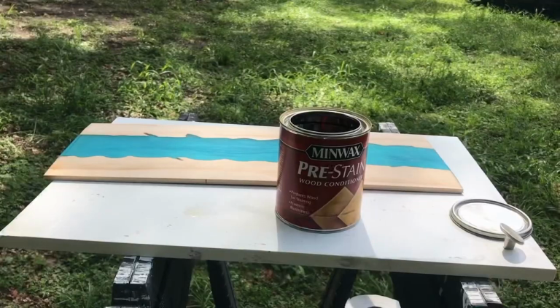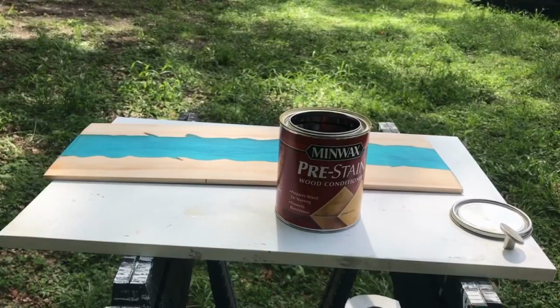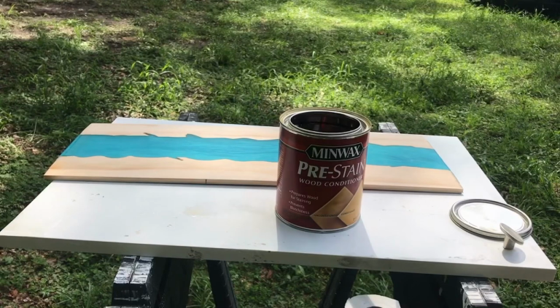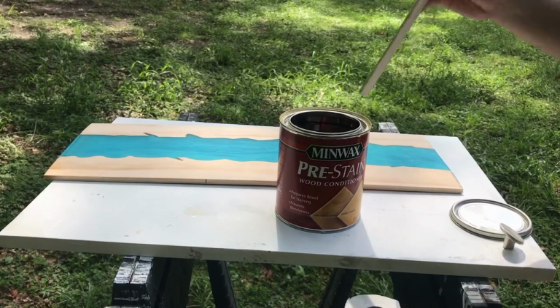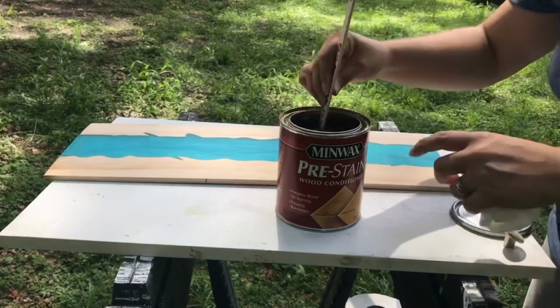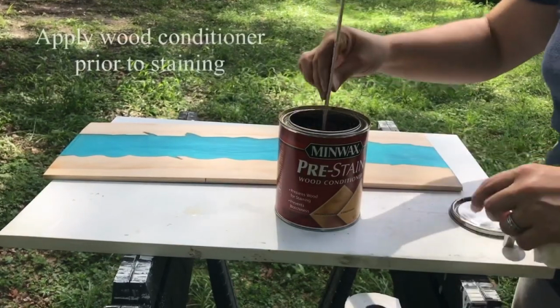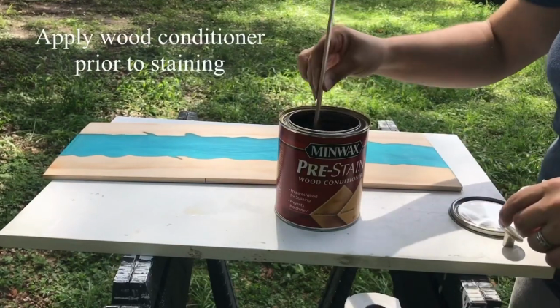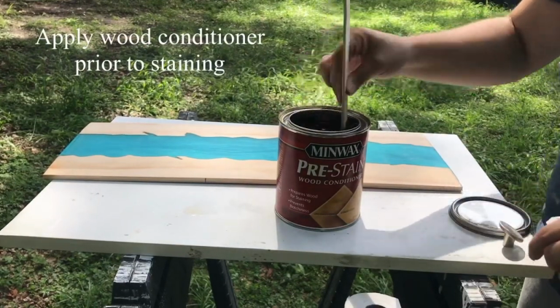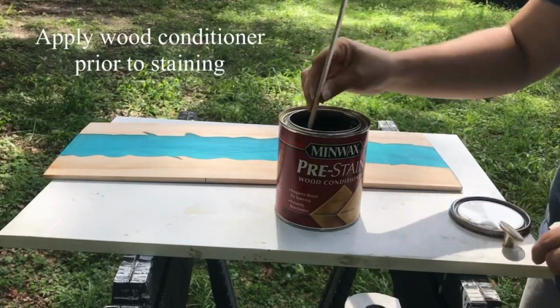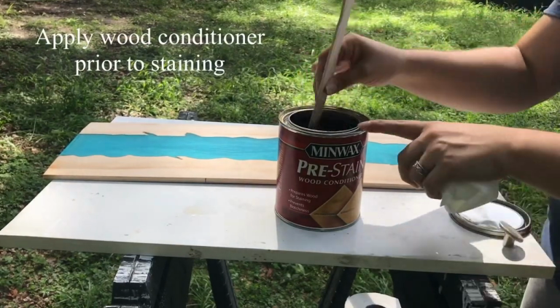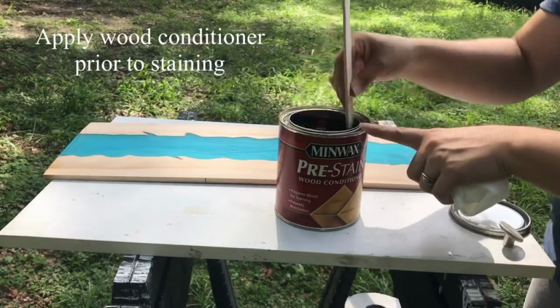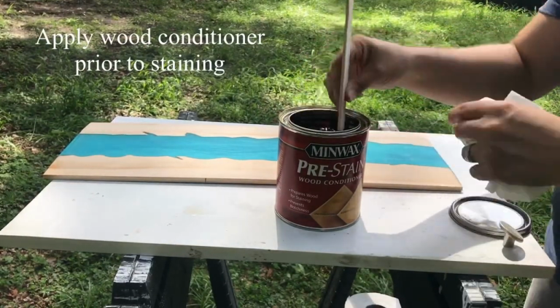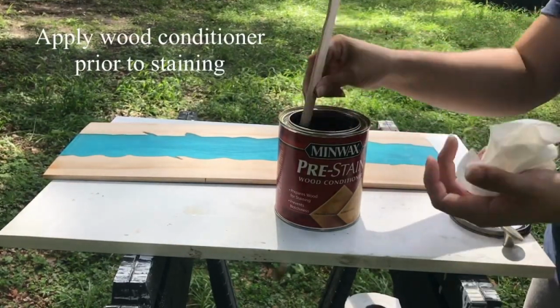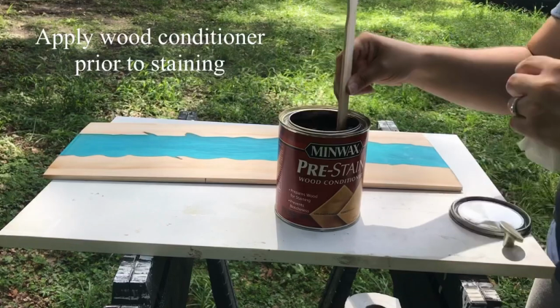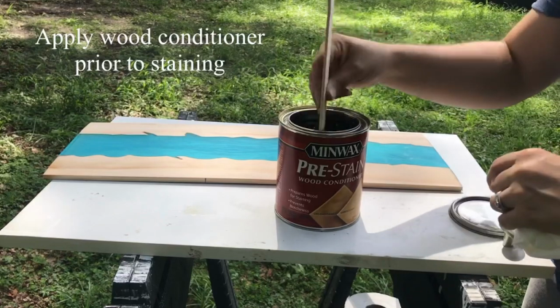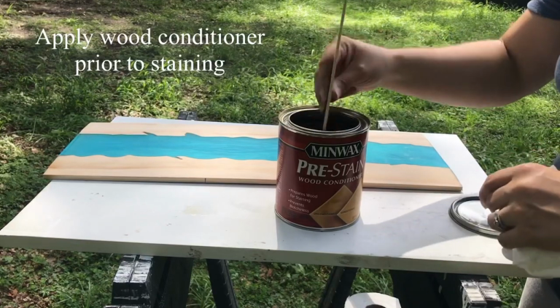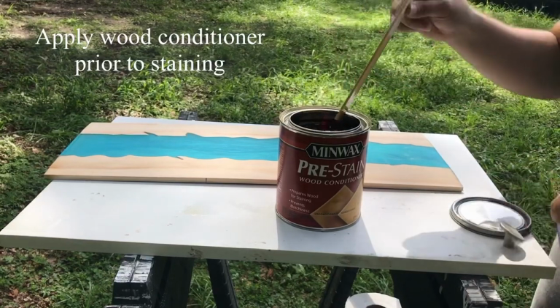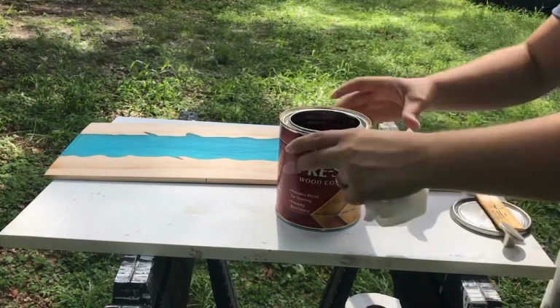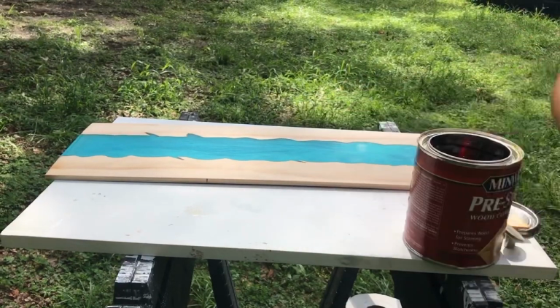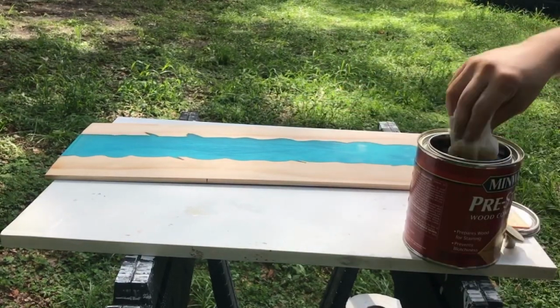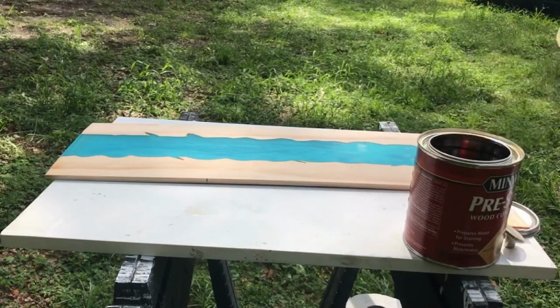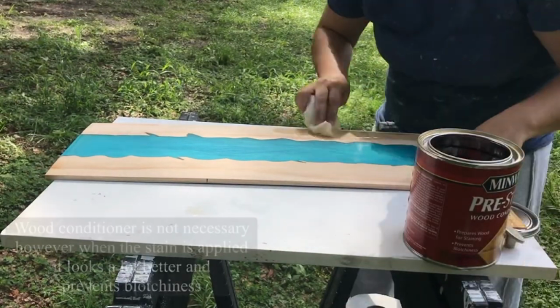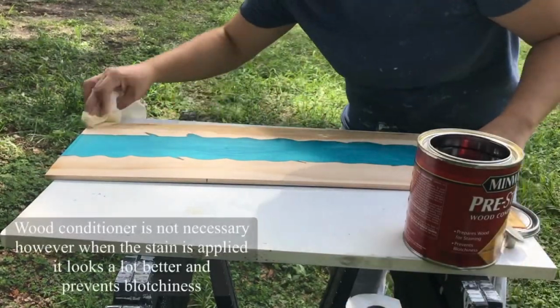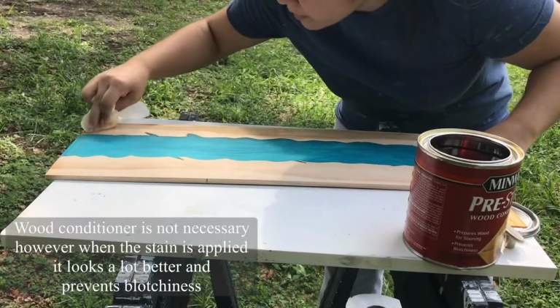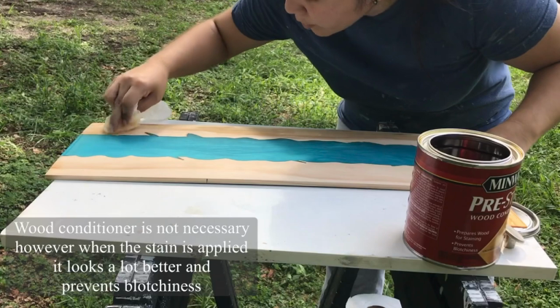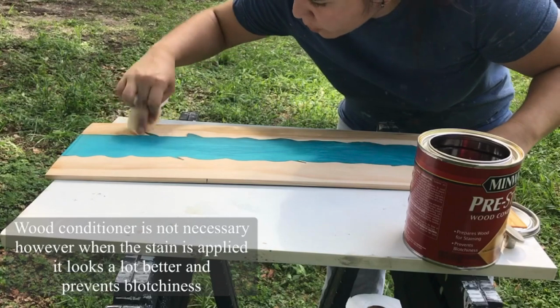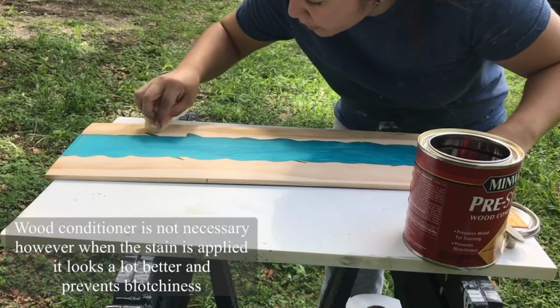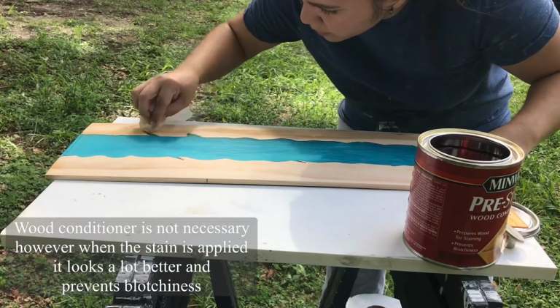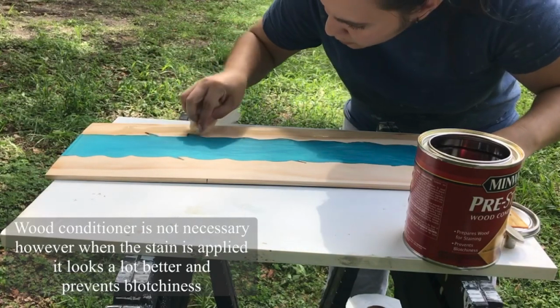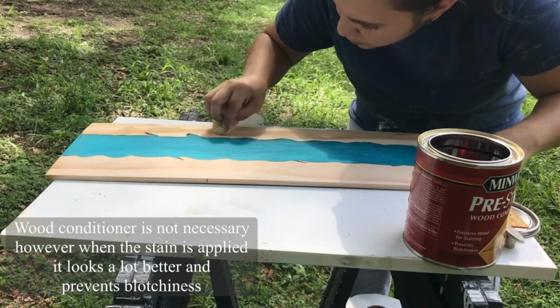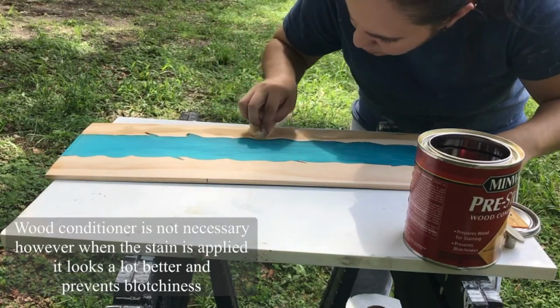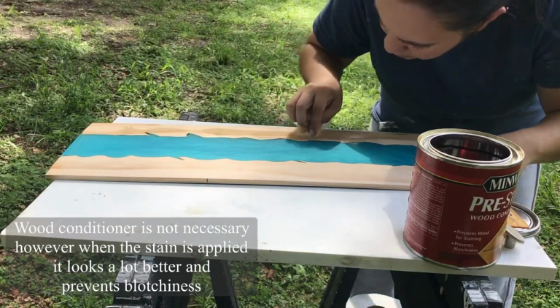I decided to stain the coasters instead of leaving them in the natural color of wood. Before staining I'm using wood conditioner, which helps the stain look even so it doesn't look blotchy.